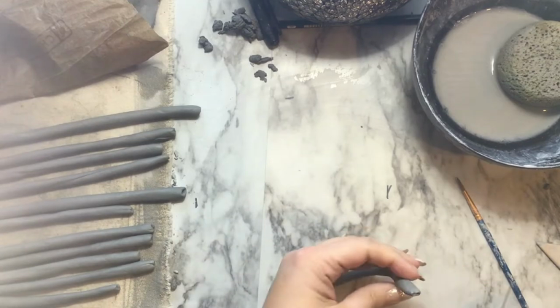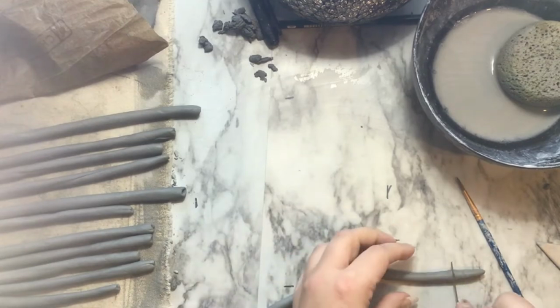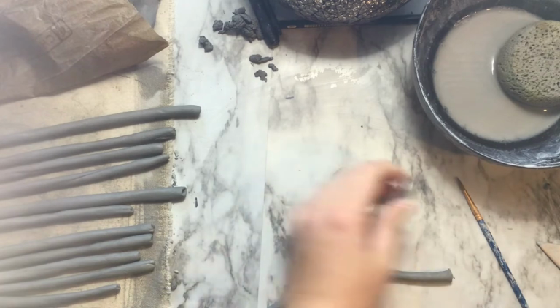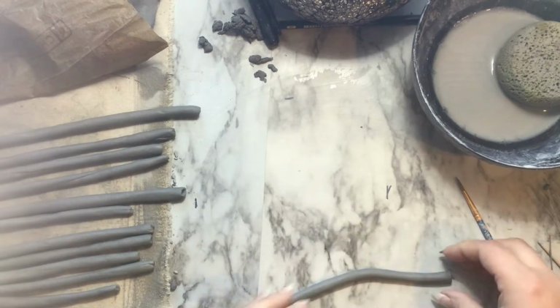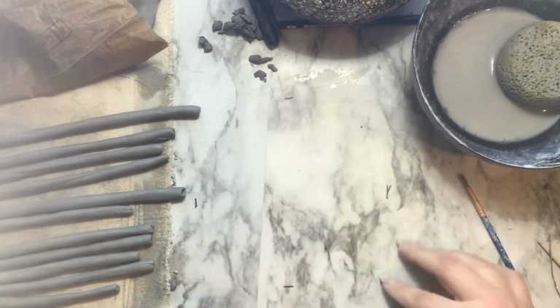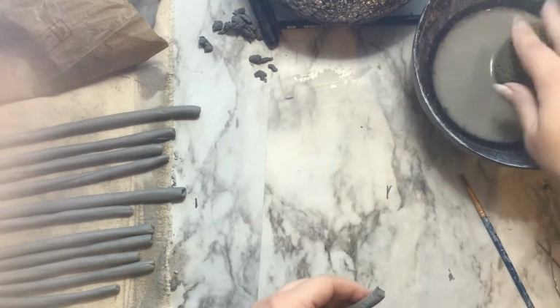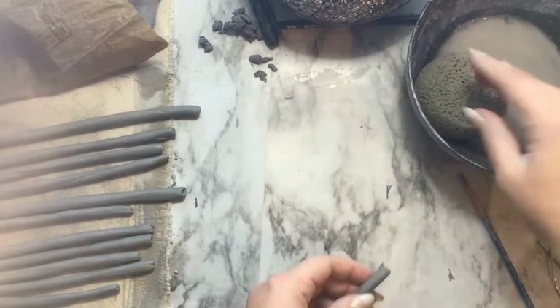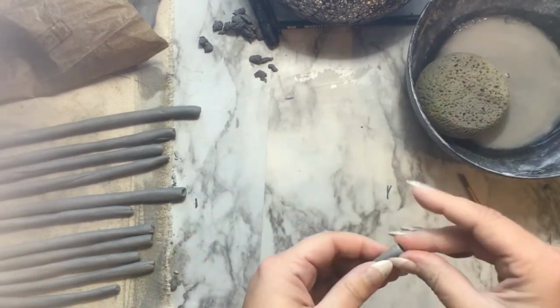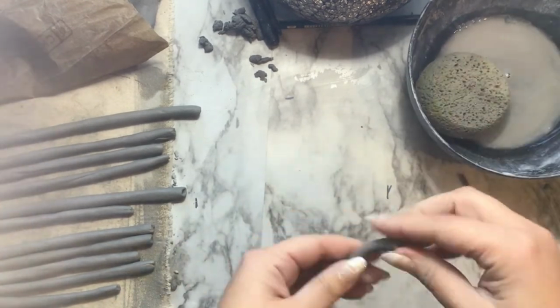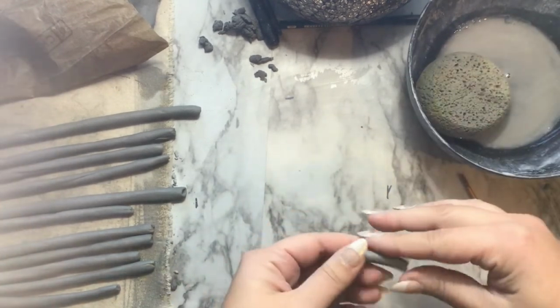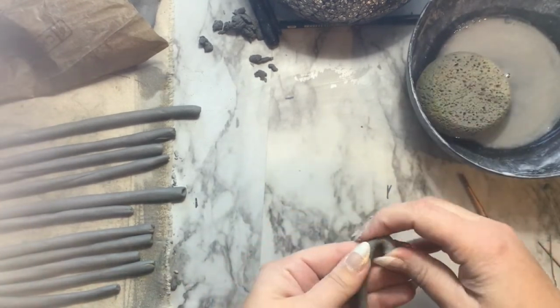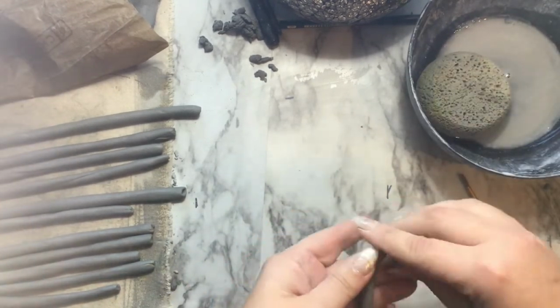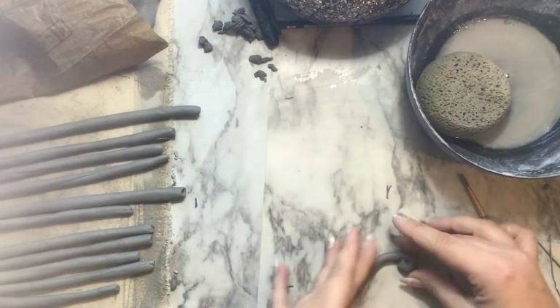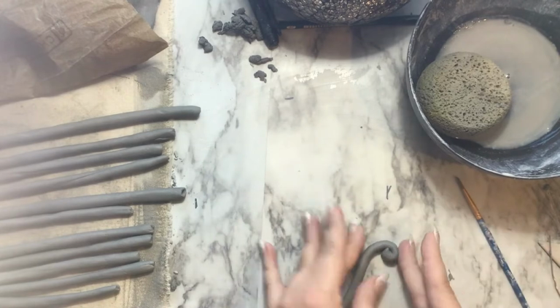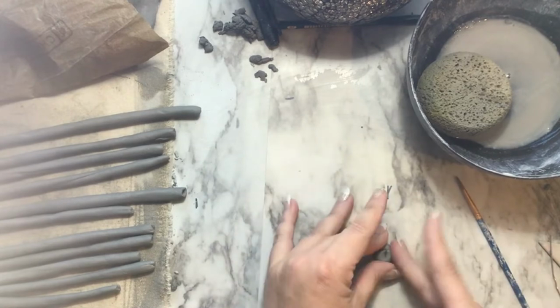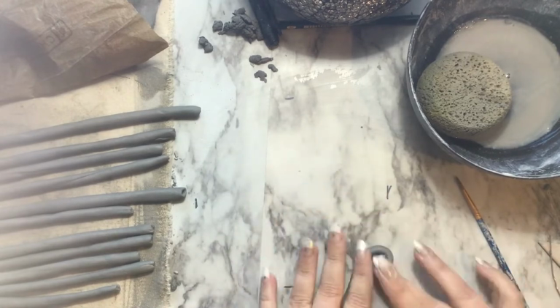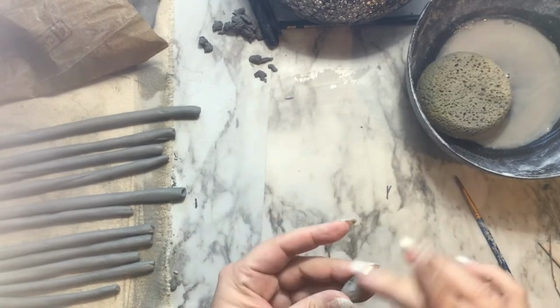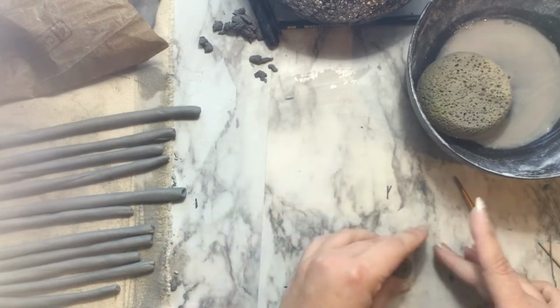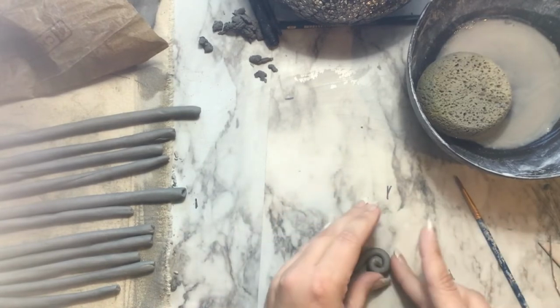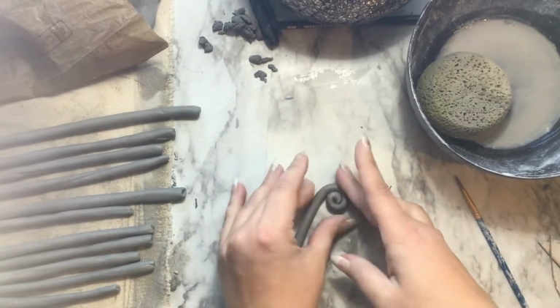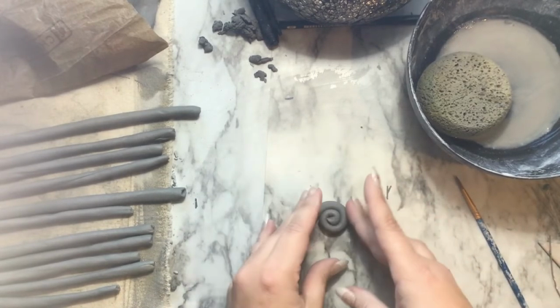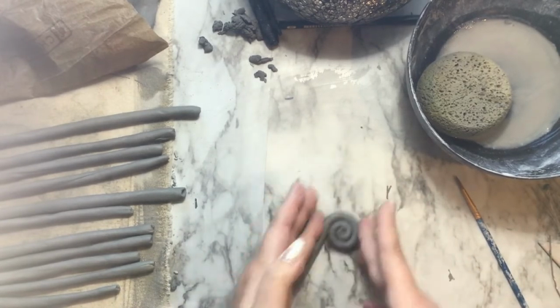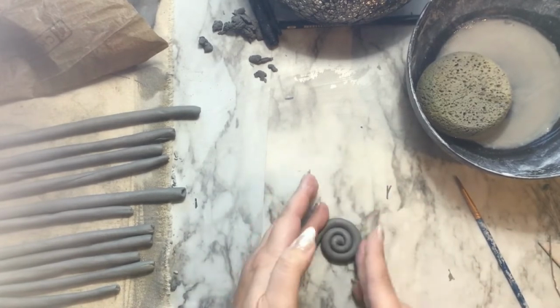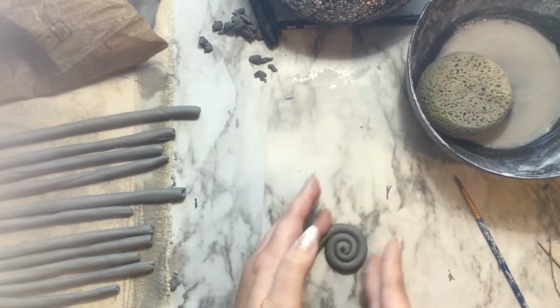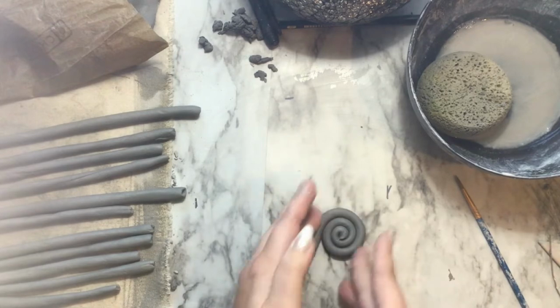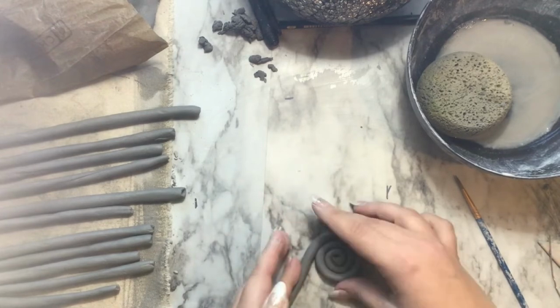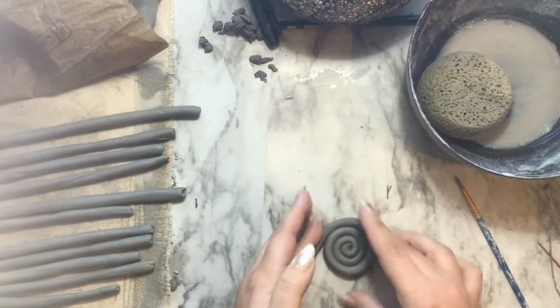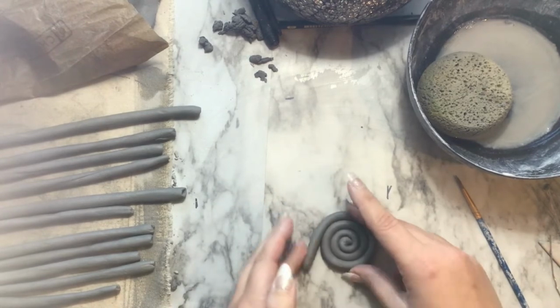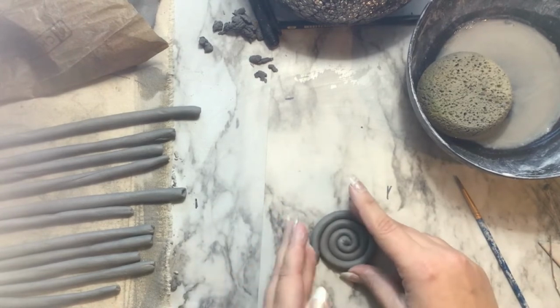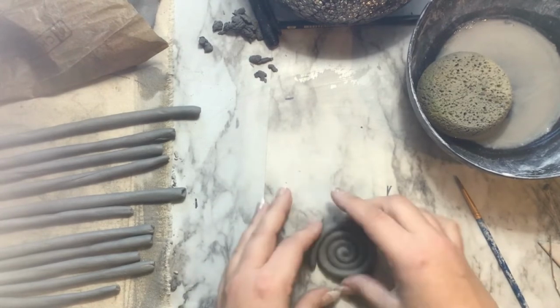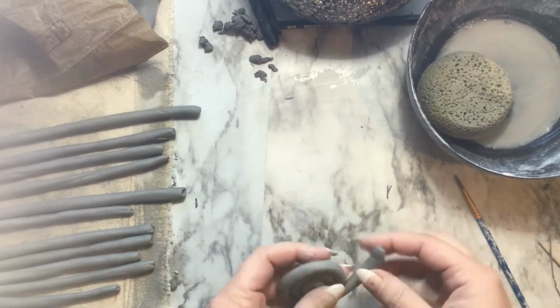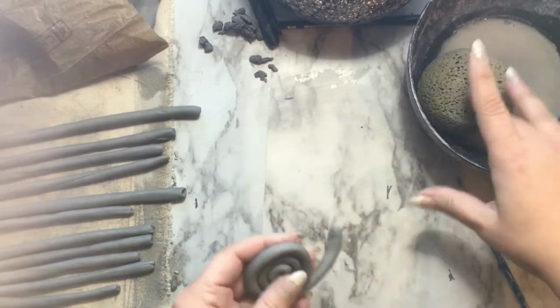To start doing a spiral, you want to cut a nice end and use a little bit of water to make sure it's nice and smooth and not cracked. Slowly start to turn the inside of the spiral, then the rest of the coil should follow. Apply firm but gentle pressure to make sure that everything is sticking together.